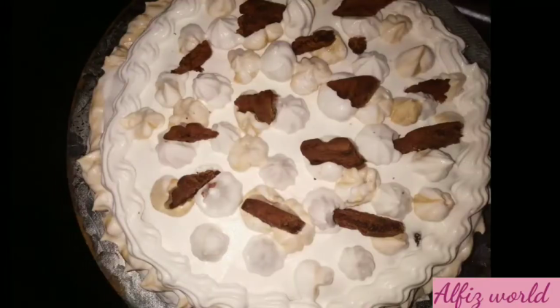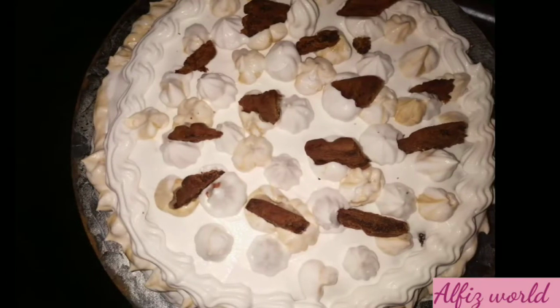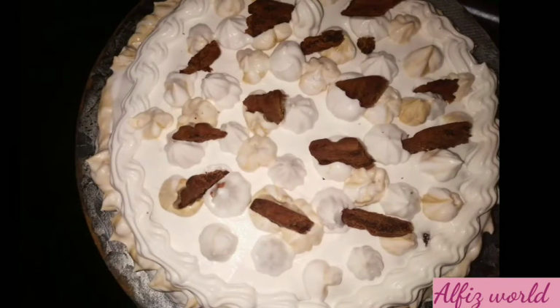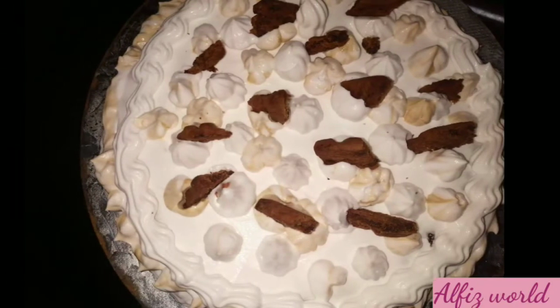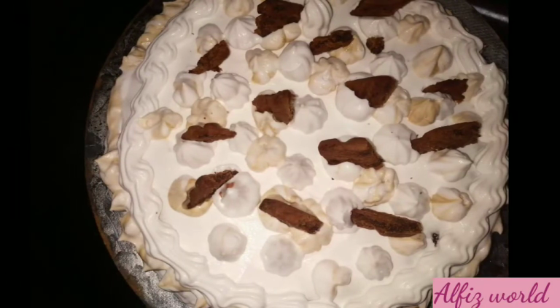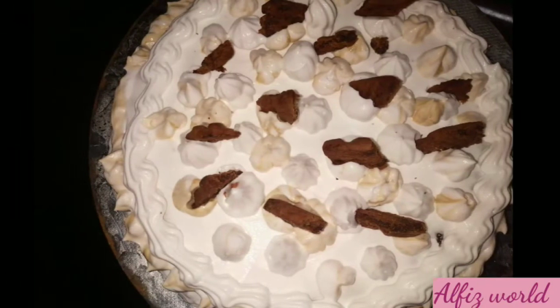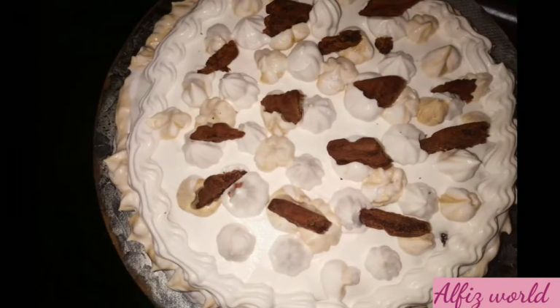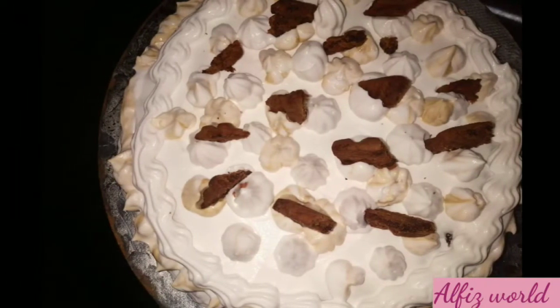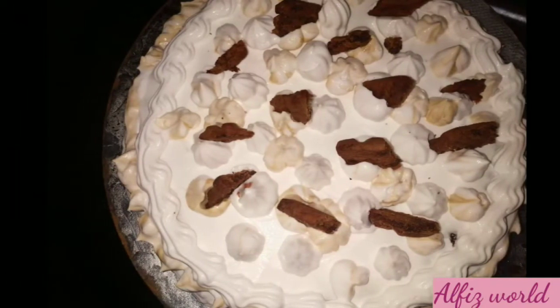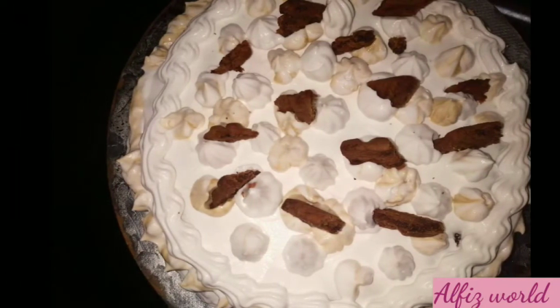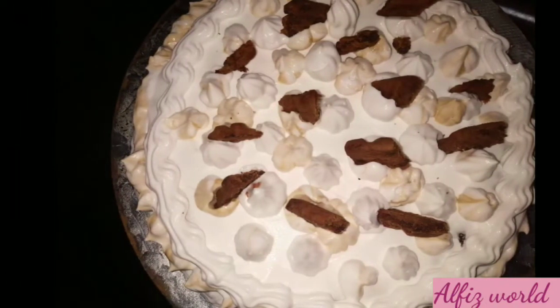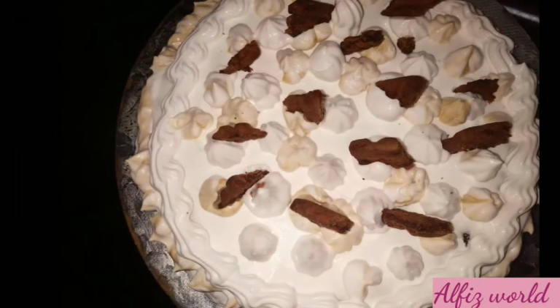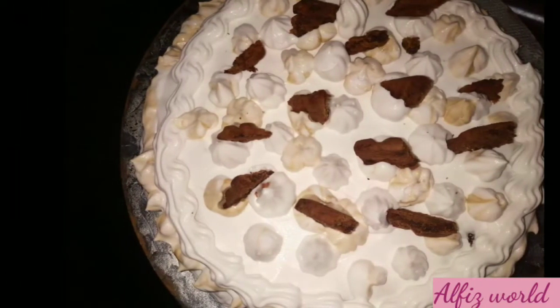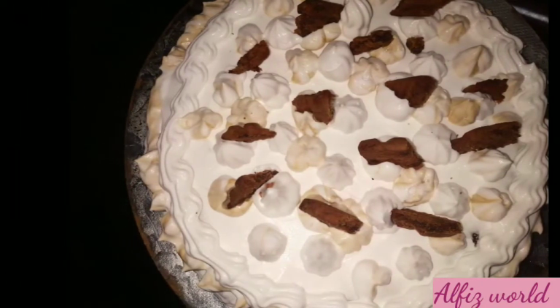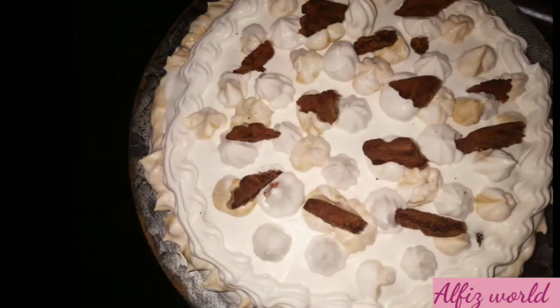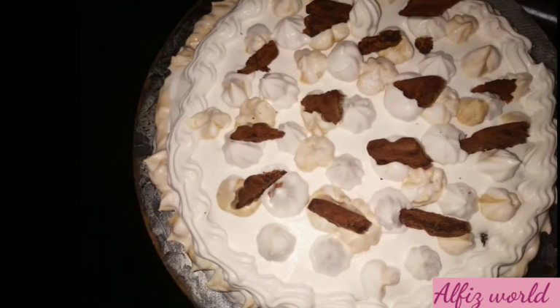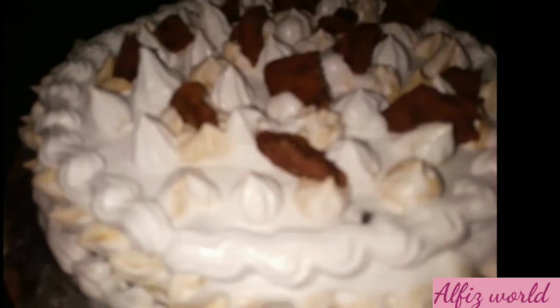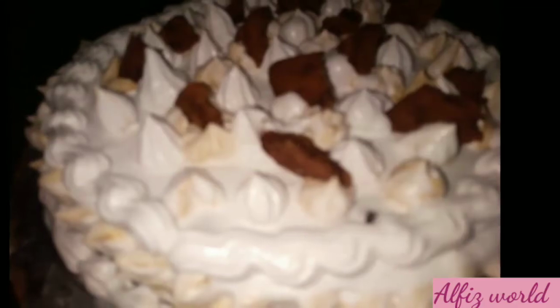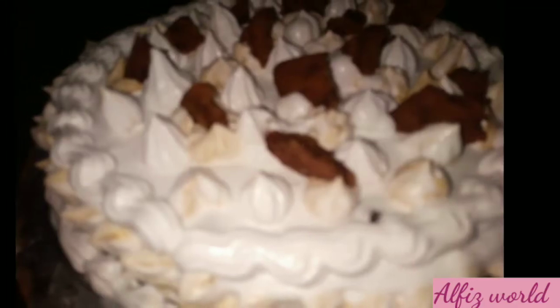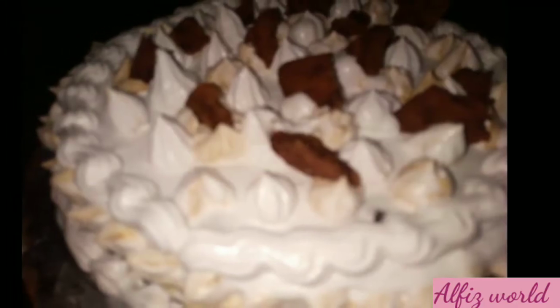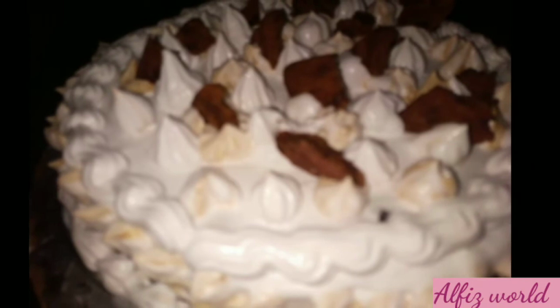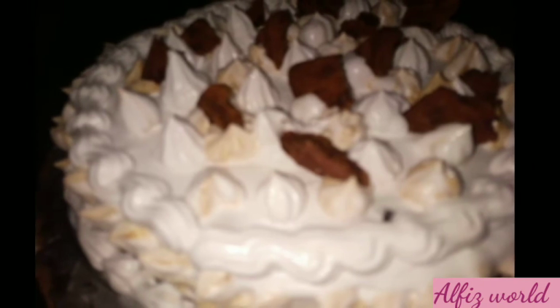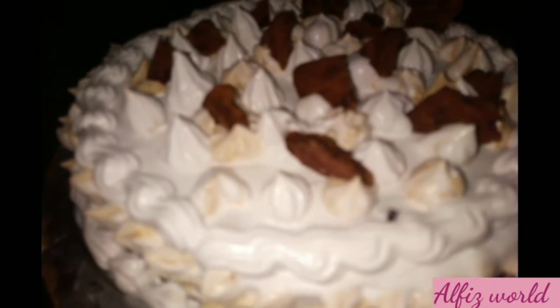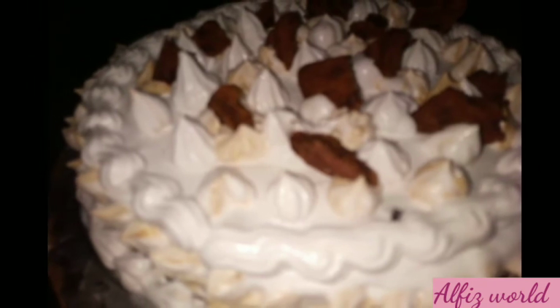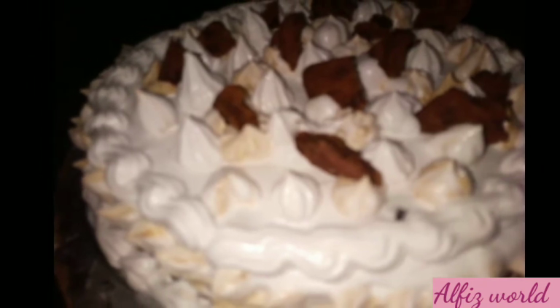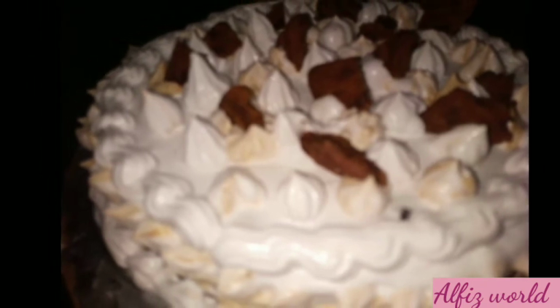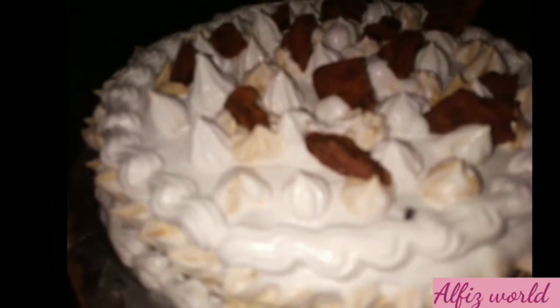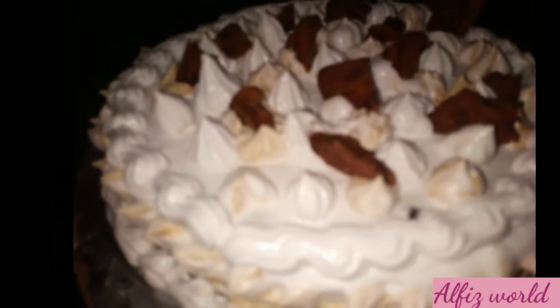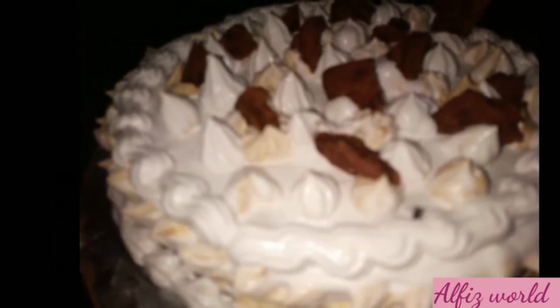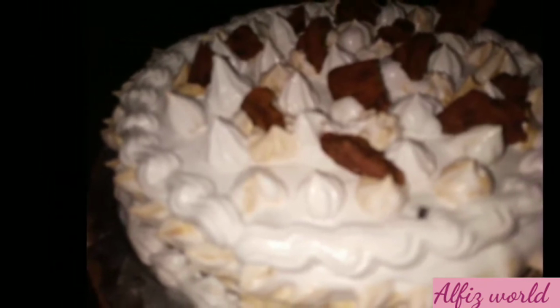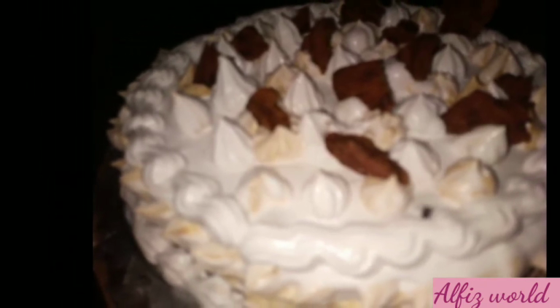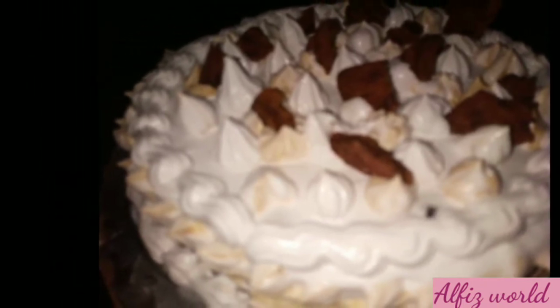Hello everyone, welcome to our new video. Today, we are going to make a recipe for an awel-pulling recipe.